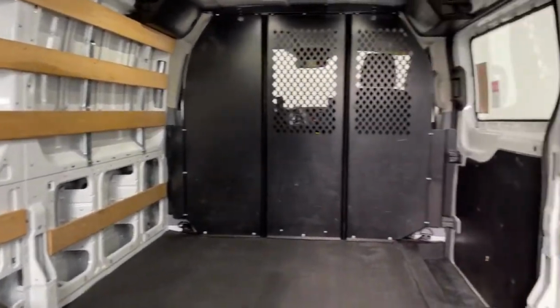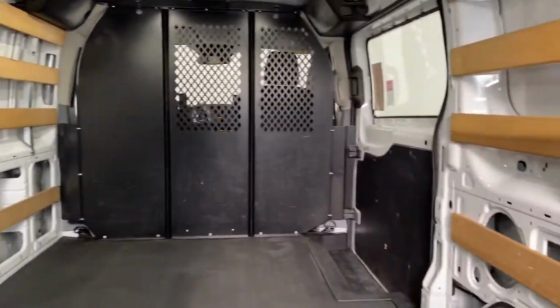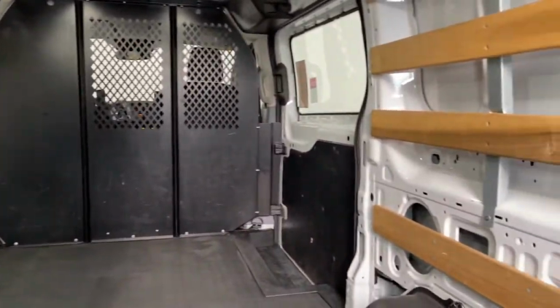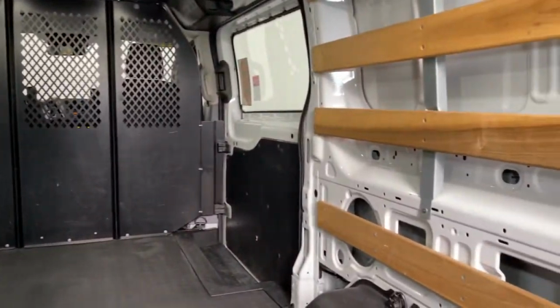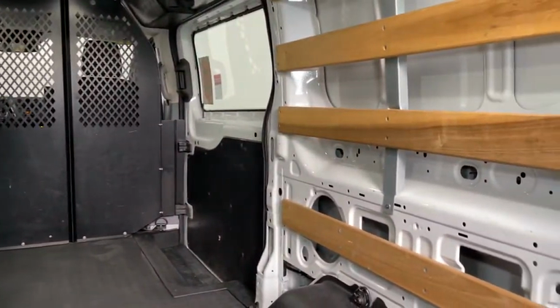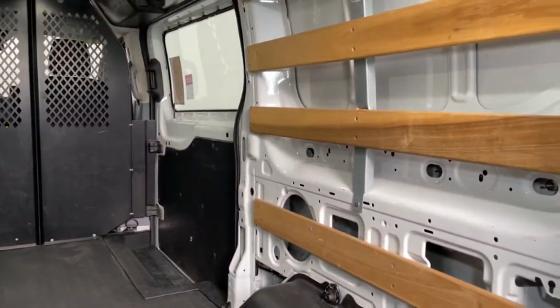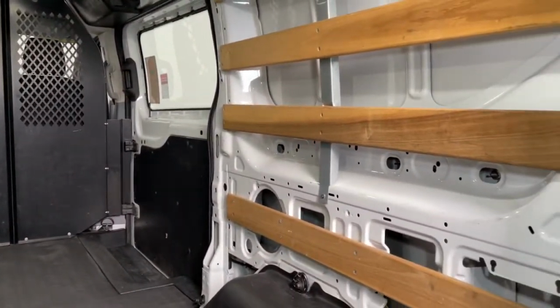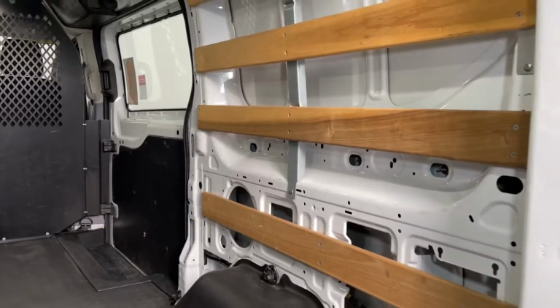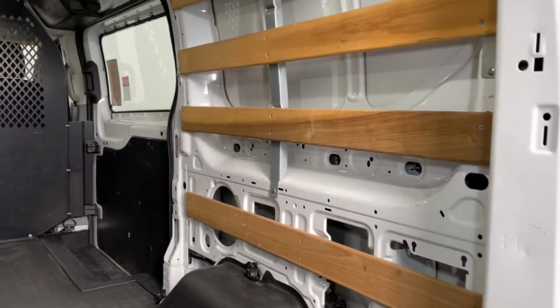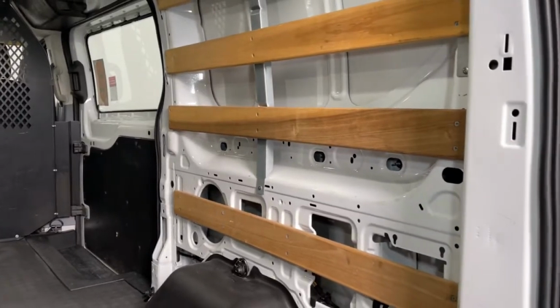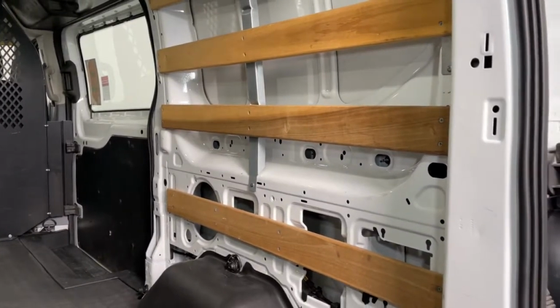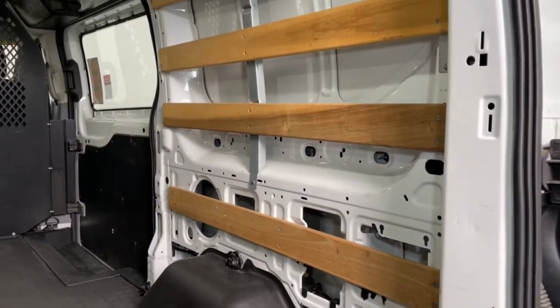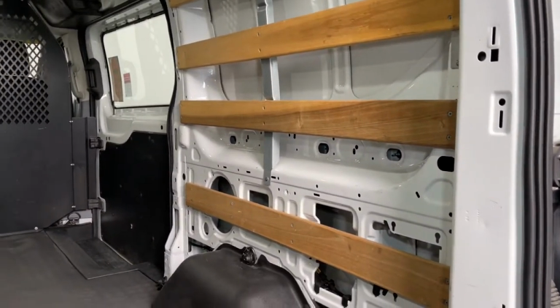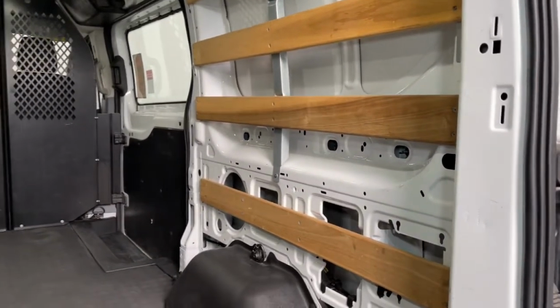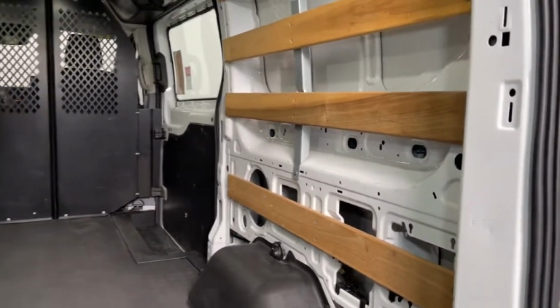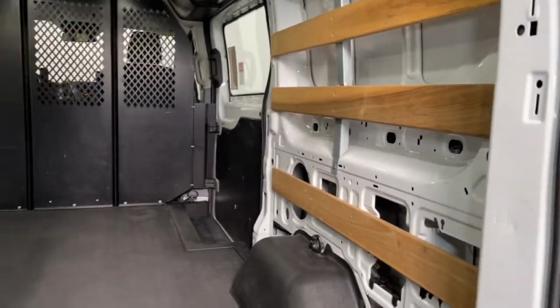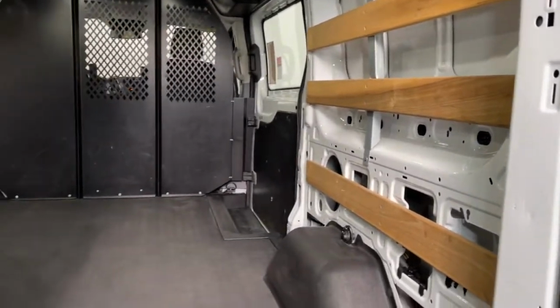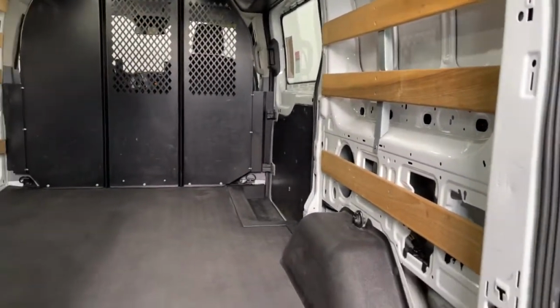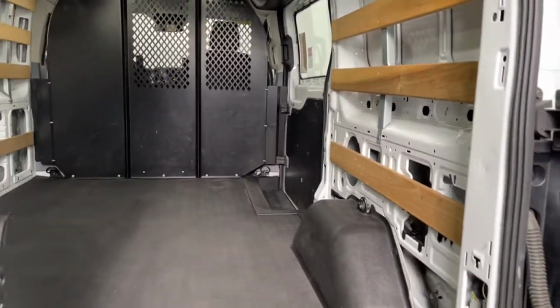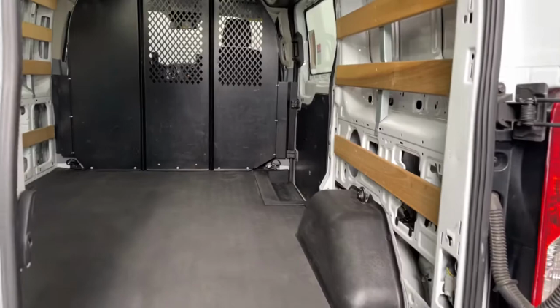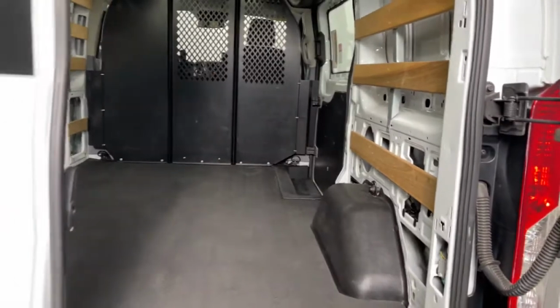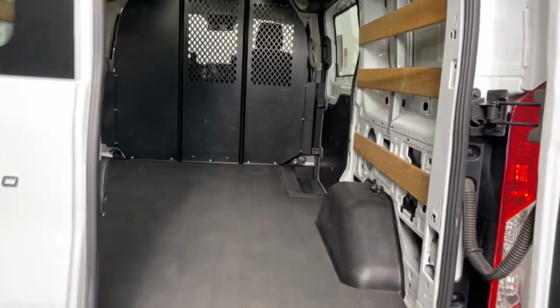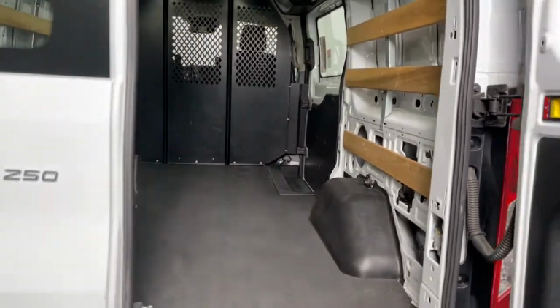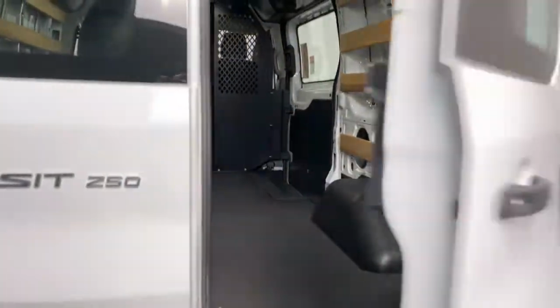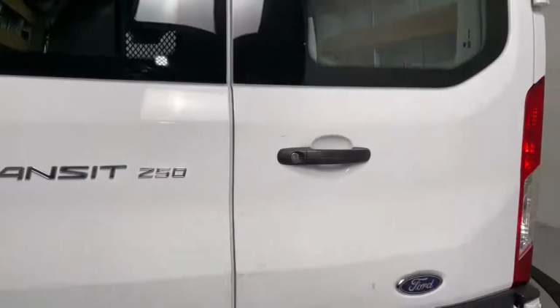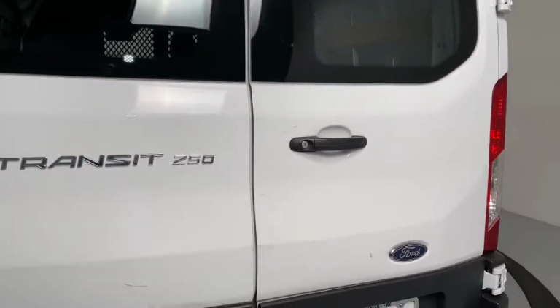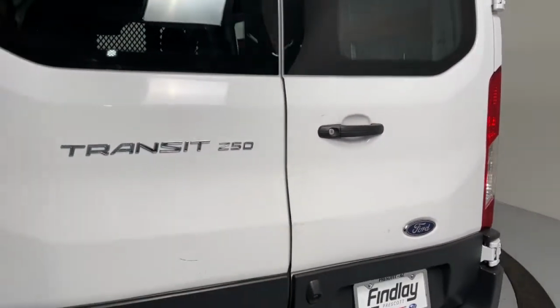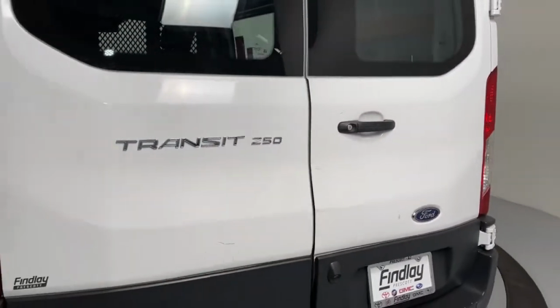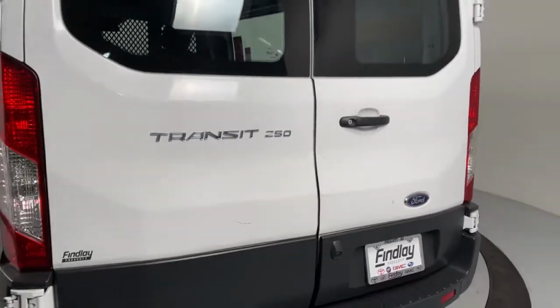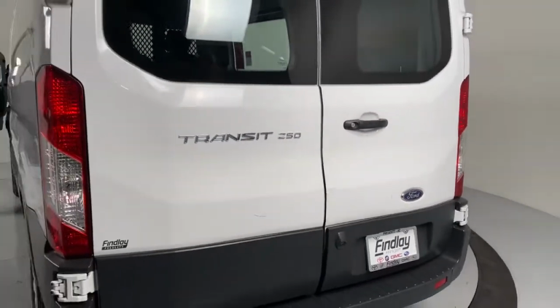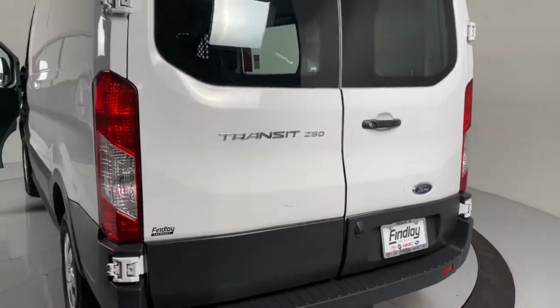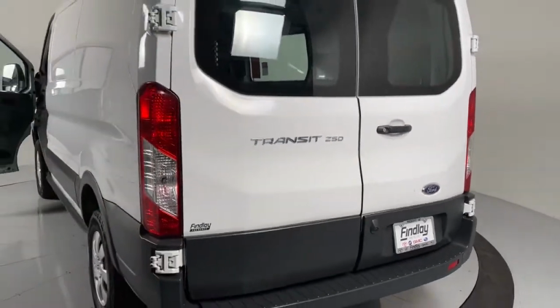The following are some of this vehicle's highlighted options: electronic stability control, power windows, bucket seats, AM-FM stereo, 4-wheel disc brakes, and power steering.